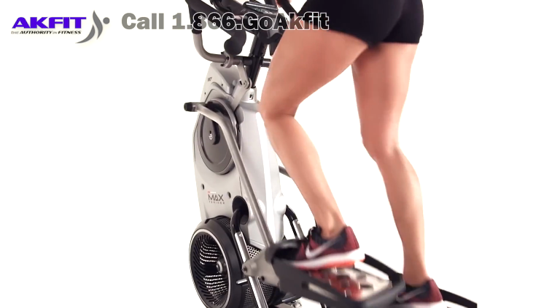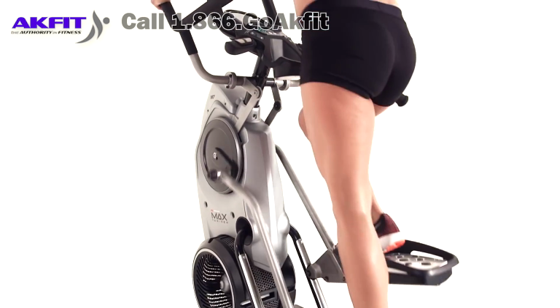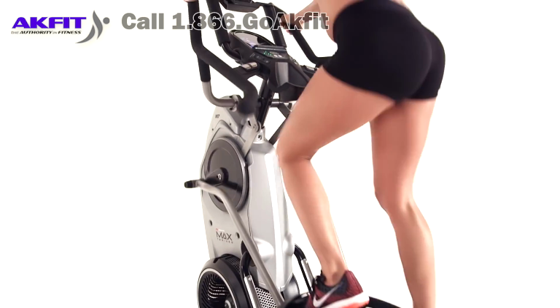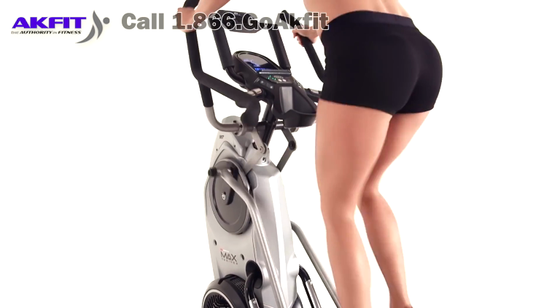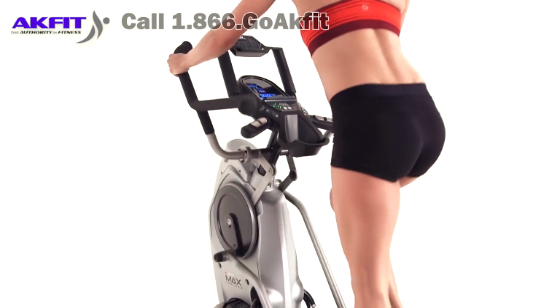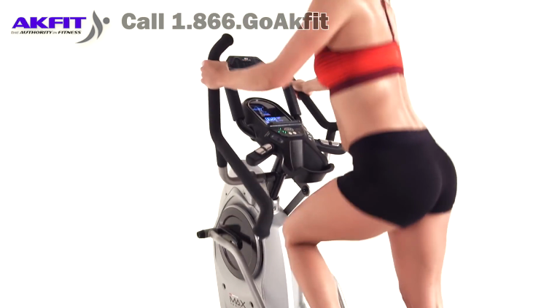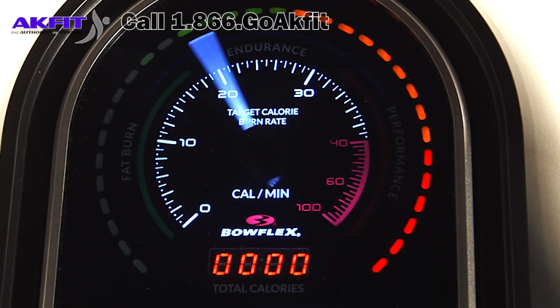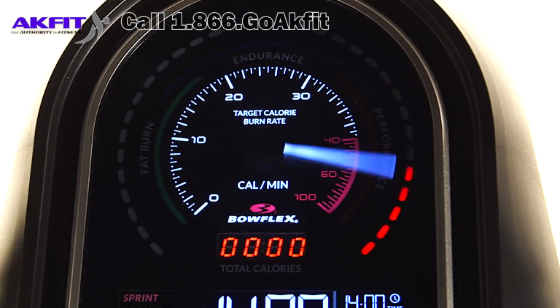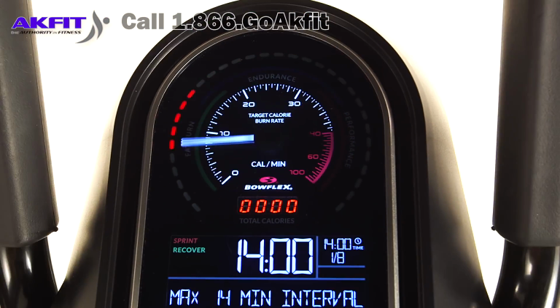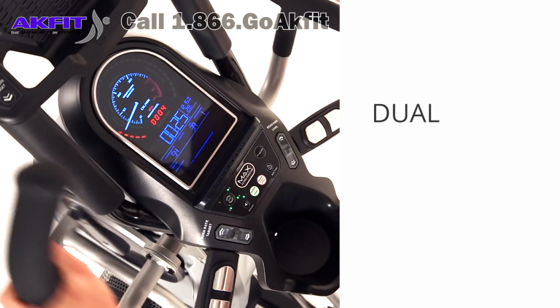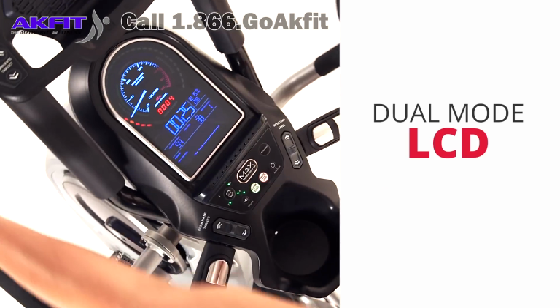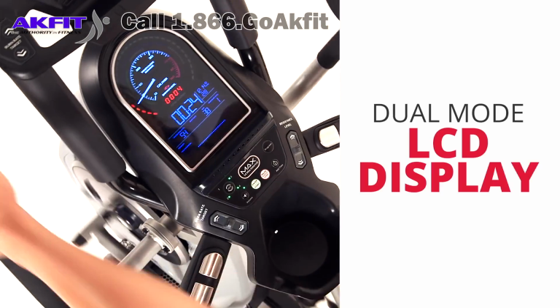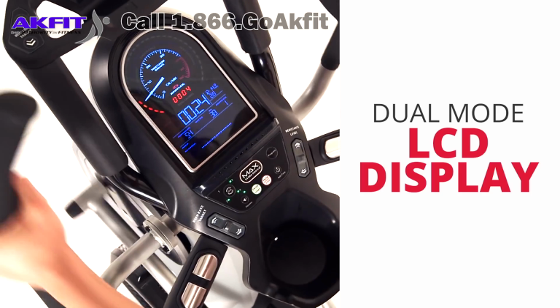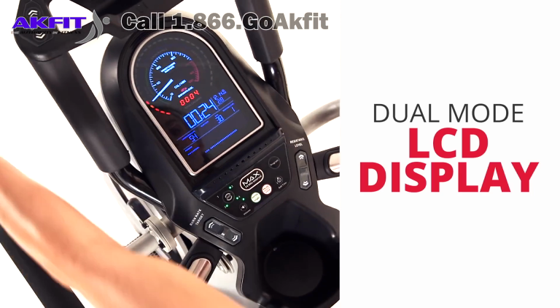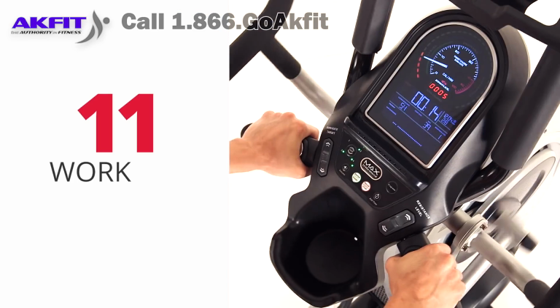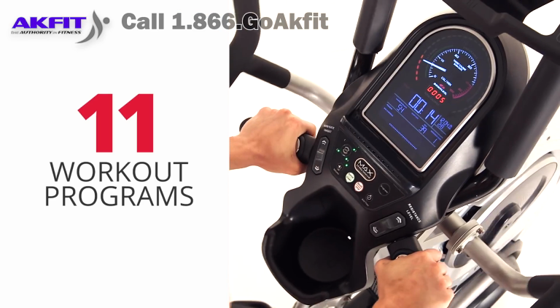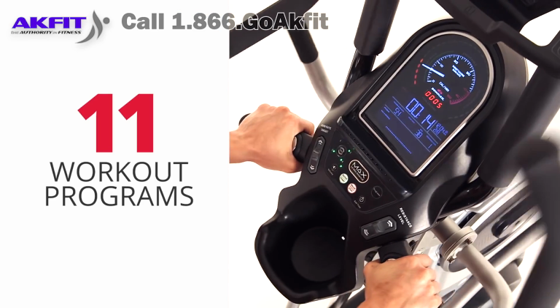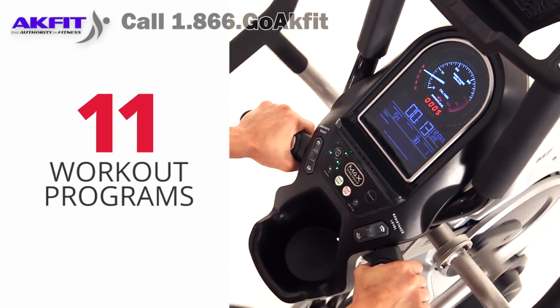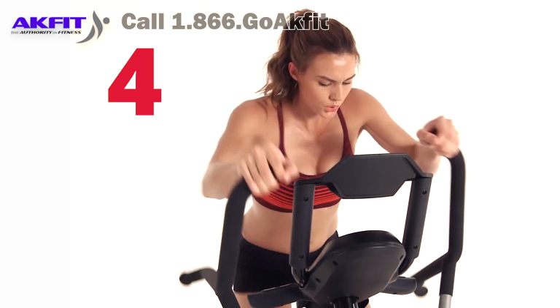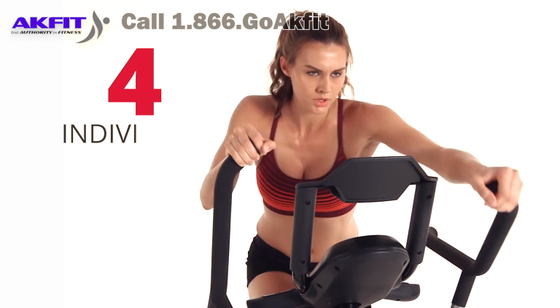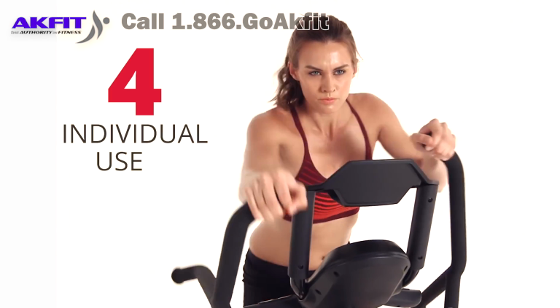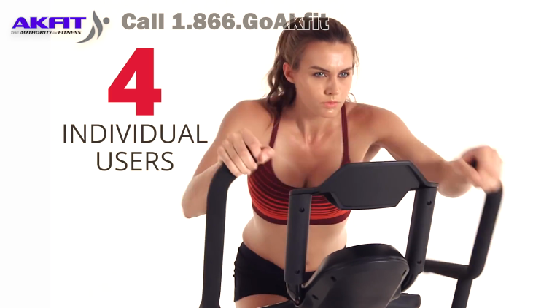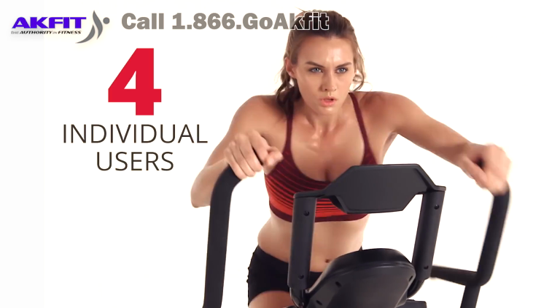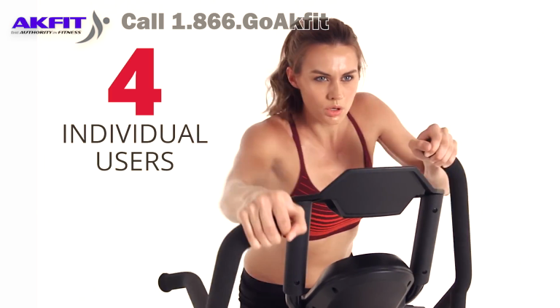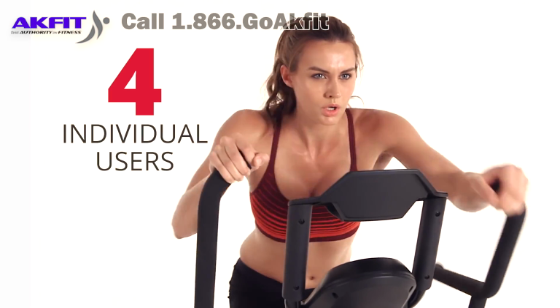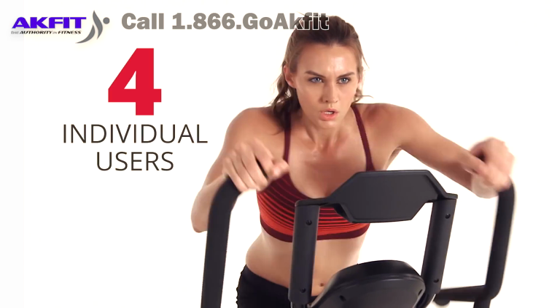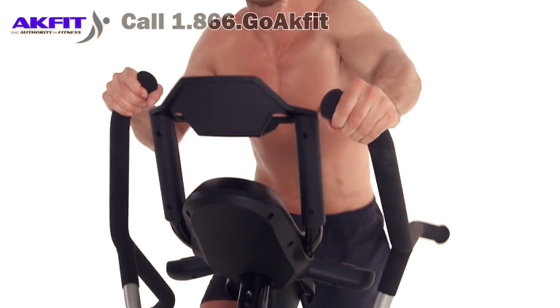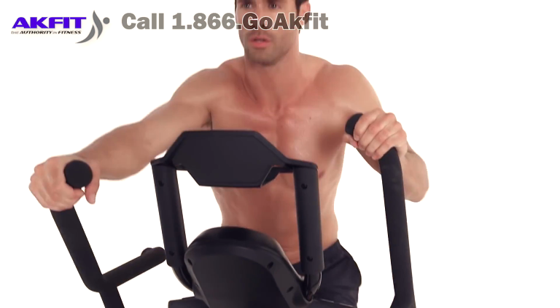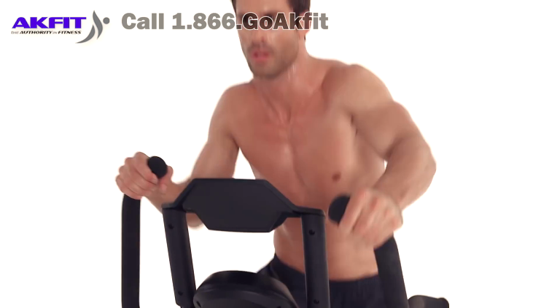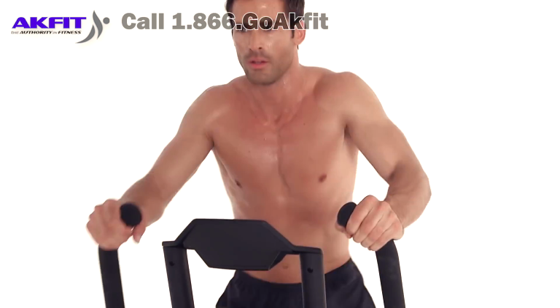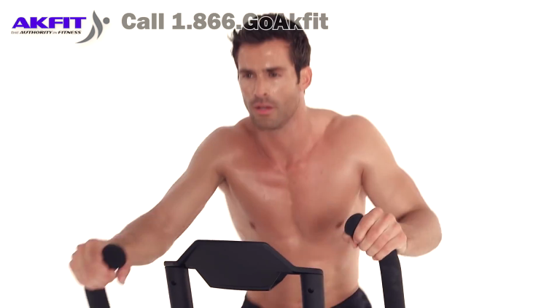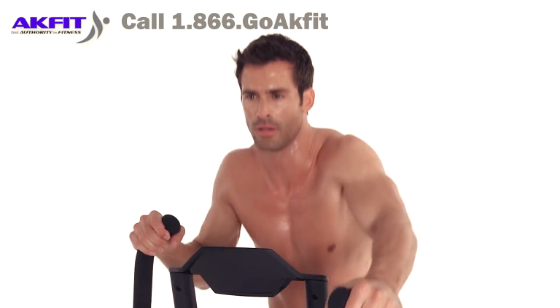The M7's impressive feature set includes an enhanced dual-mode LCD display with 11 workout programs and connectivity for up to 4 individual users. It also comes with design upgrades,